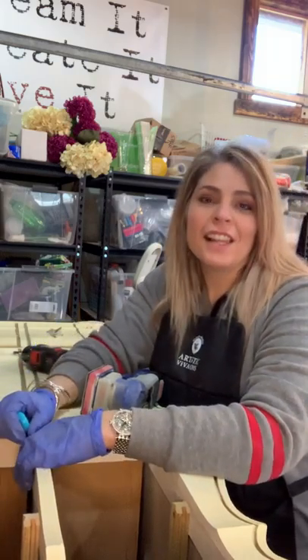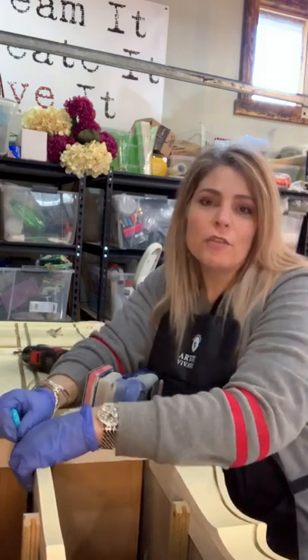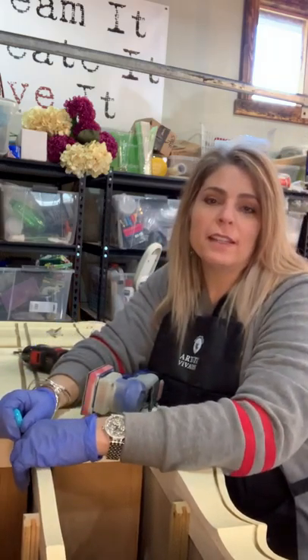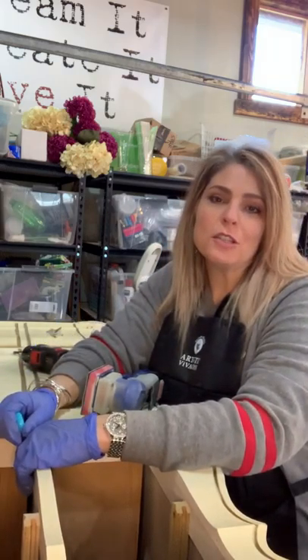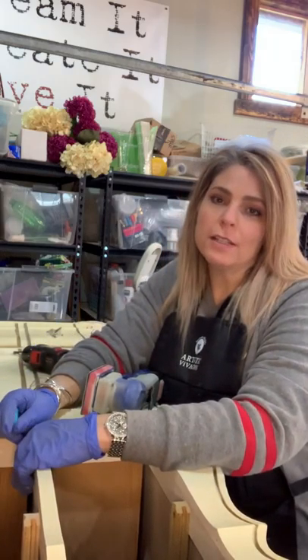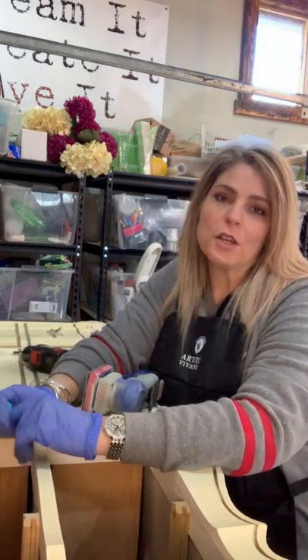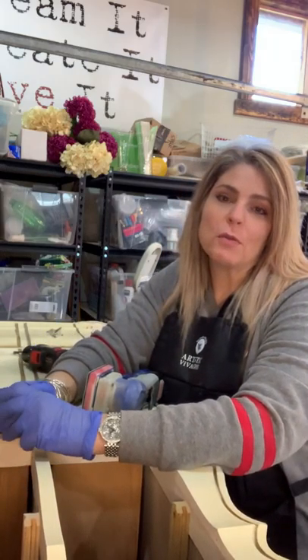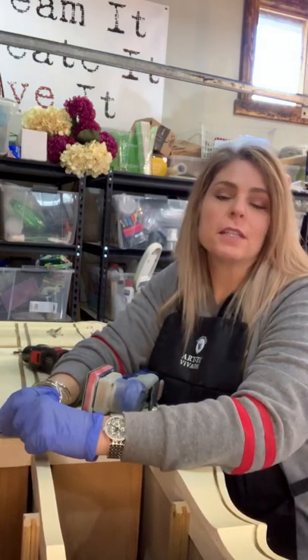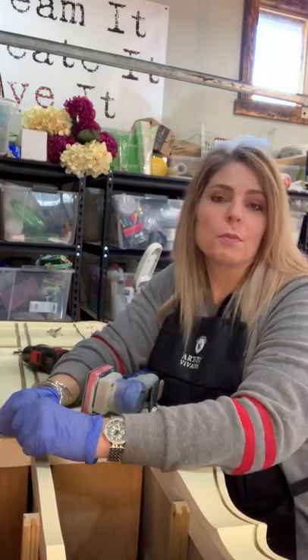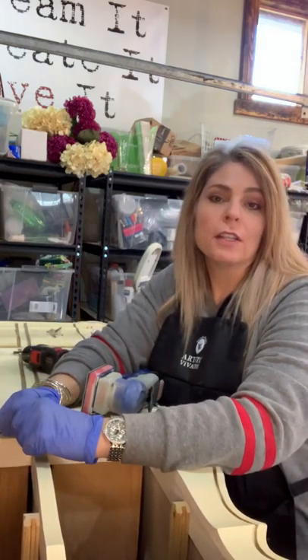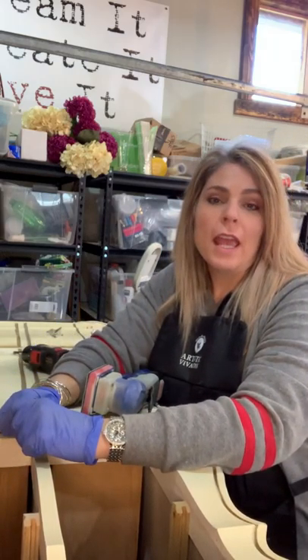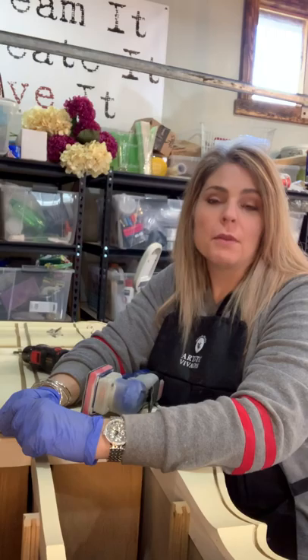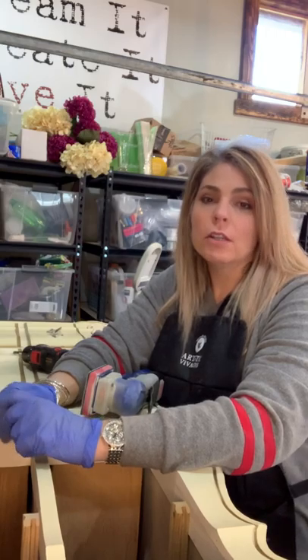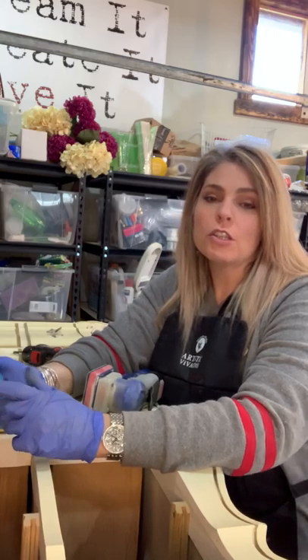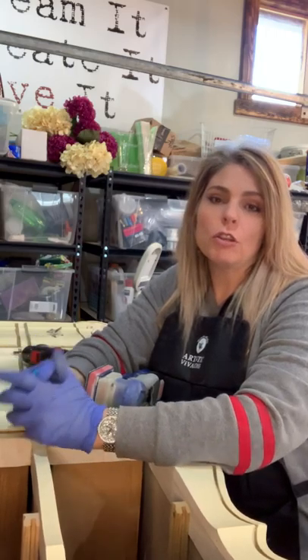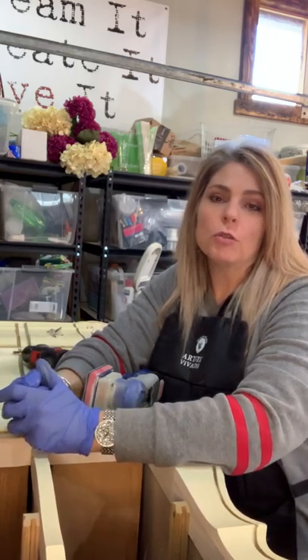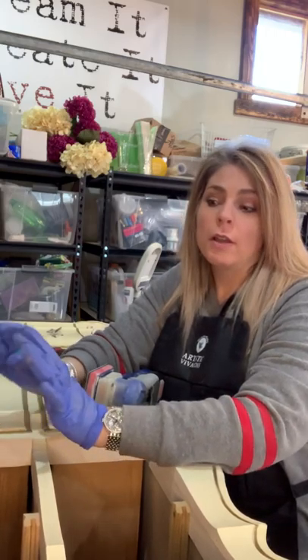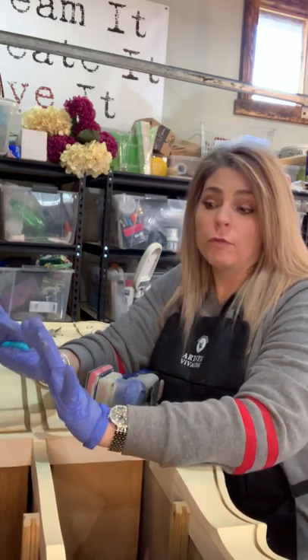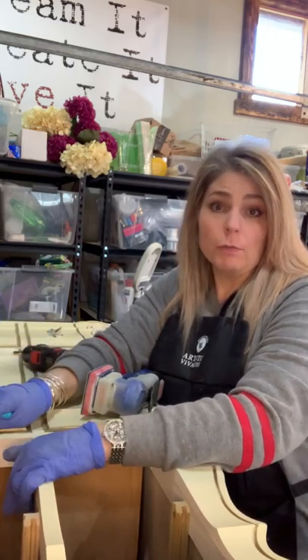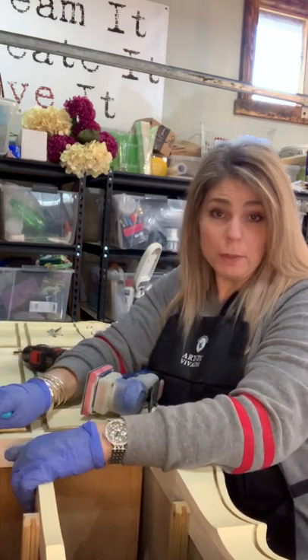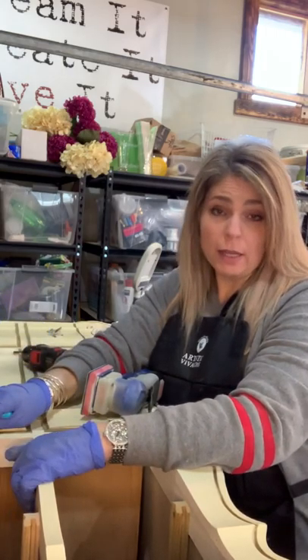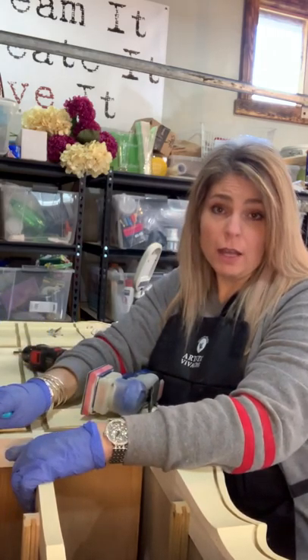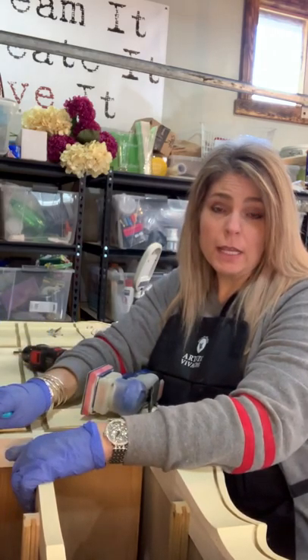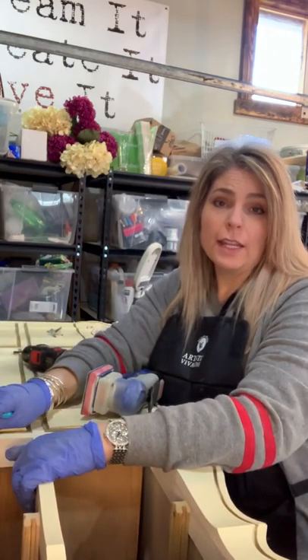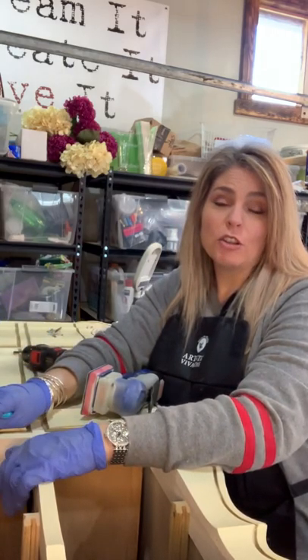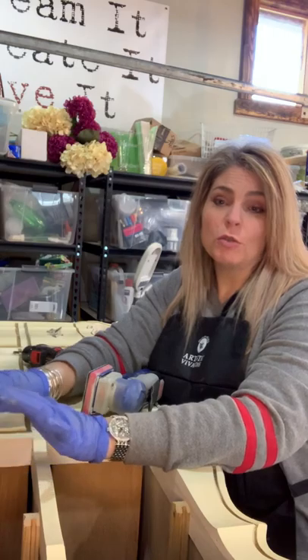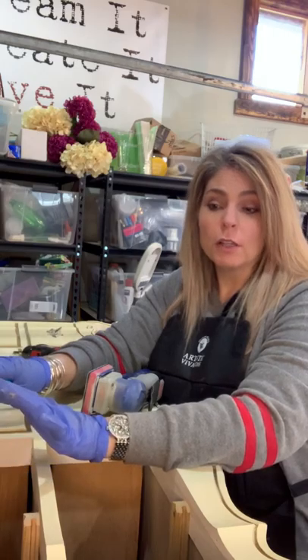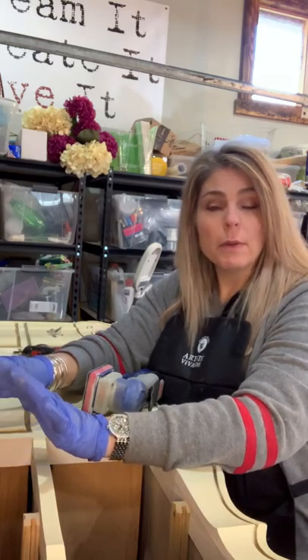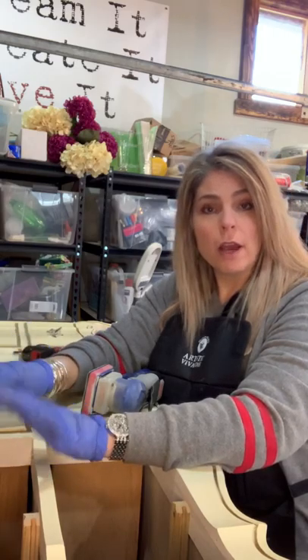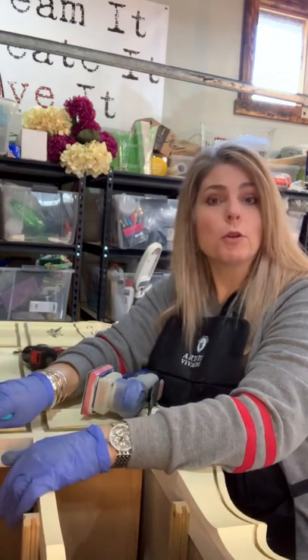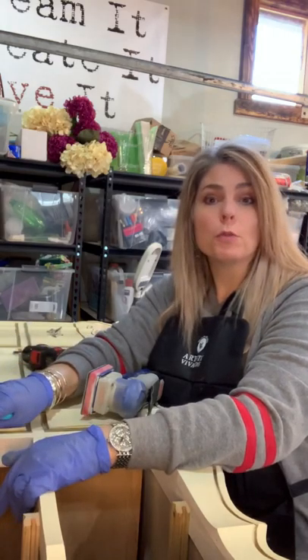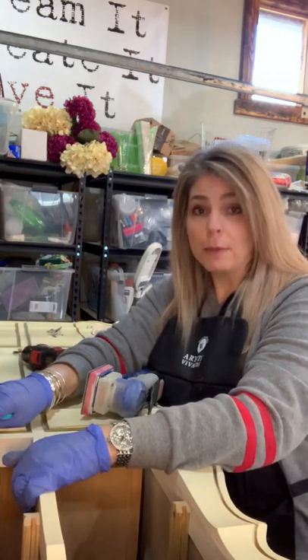Hello everybody, this is Tracy Newcomb at the Rhapsody Art Barn, and I'm here to show you a new piece I got and to show you a little bit about how I'm going to prep it.